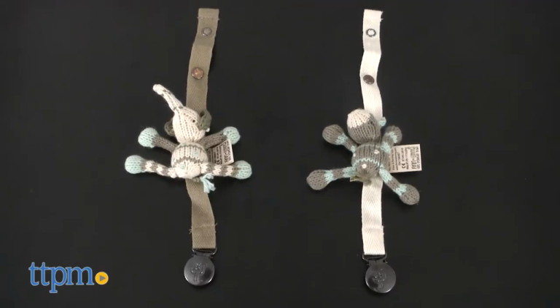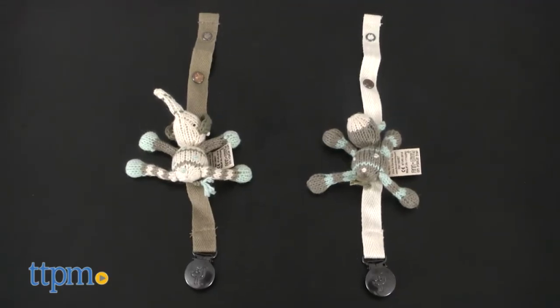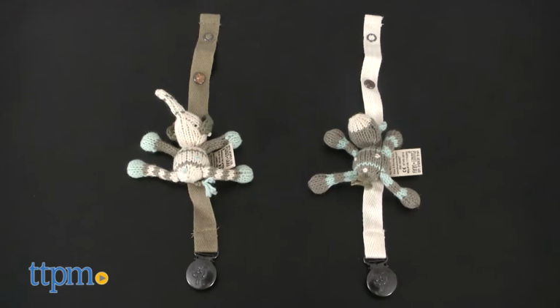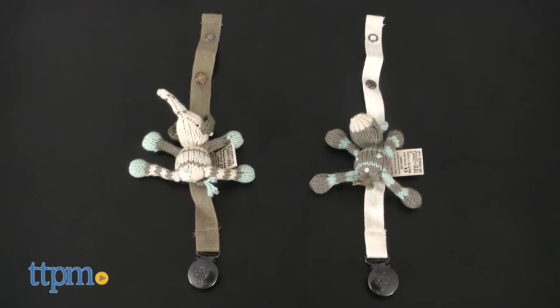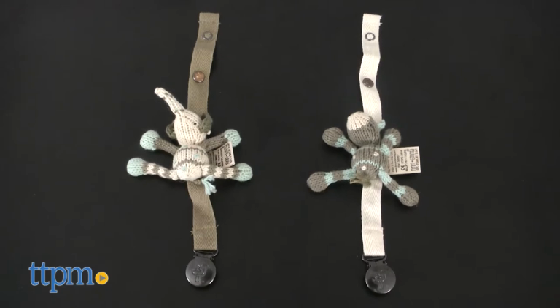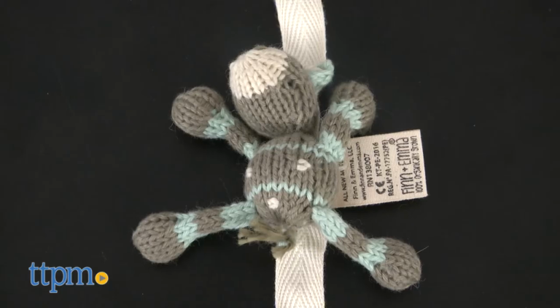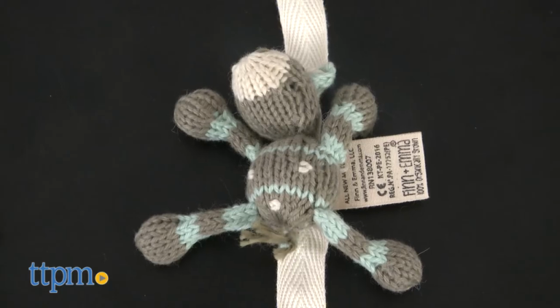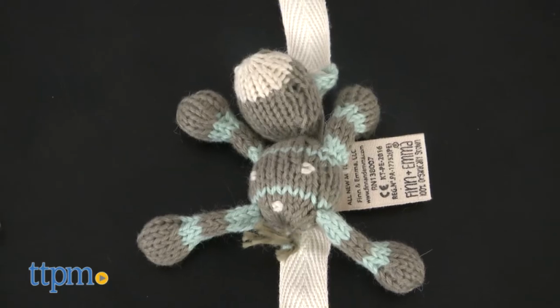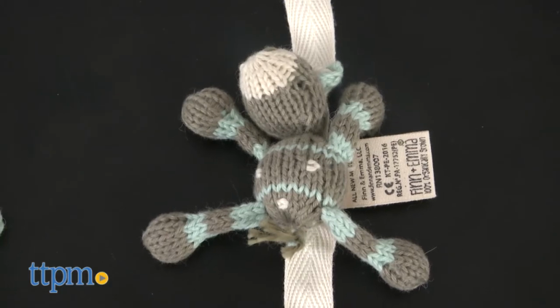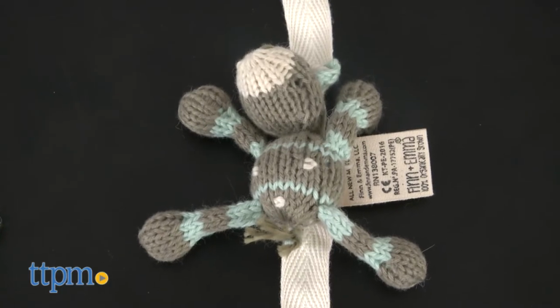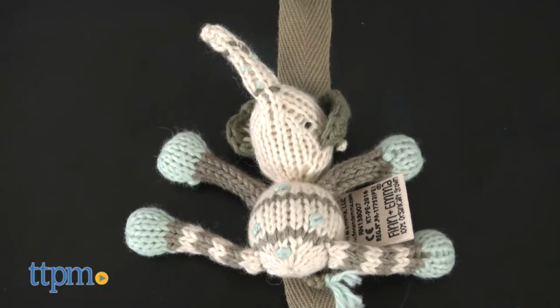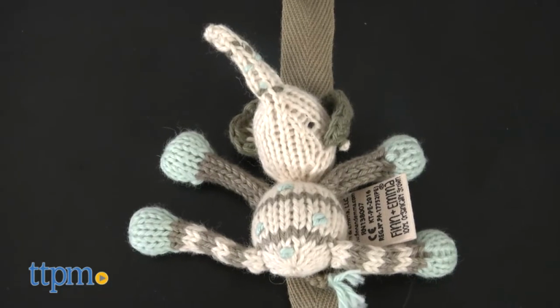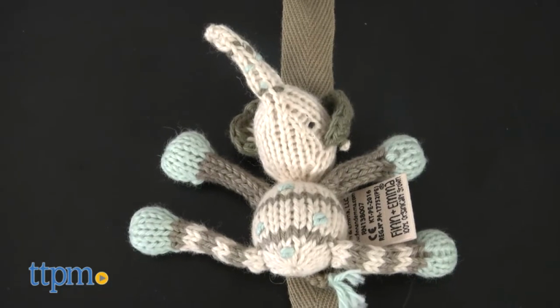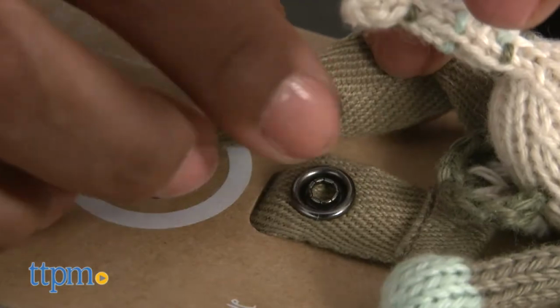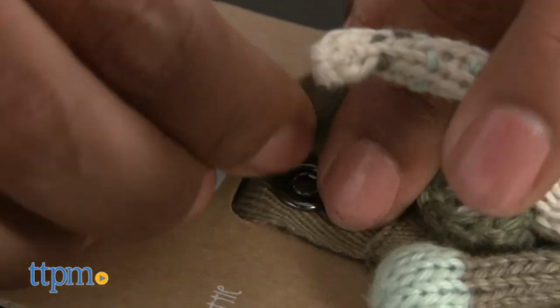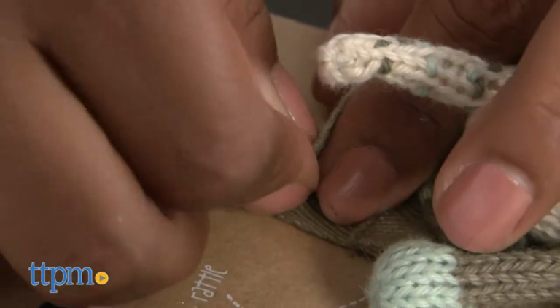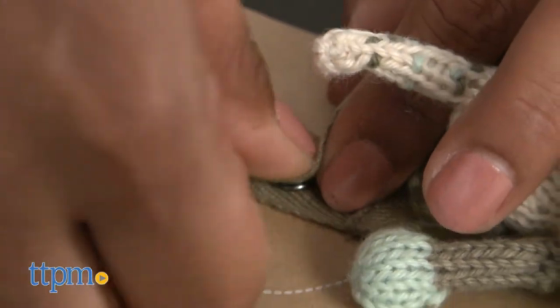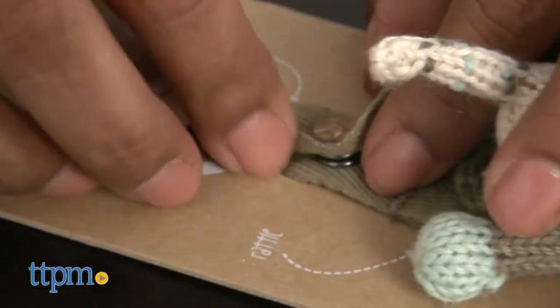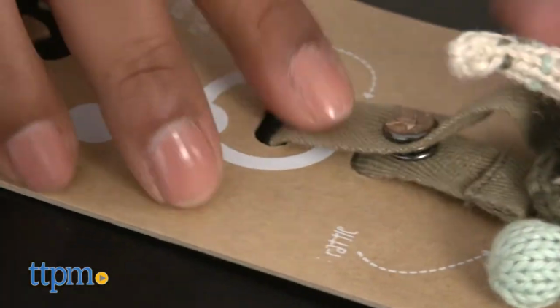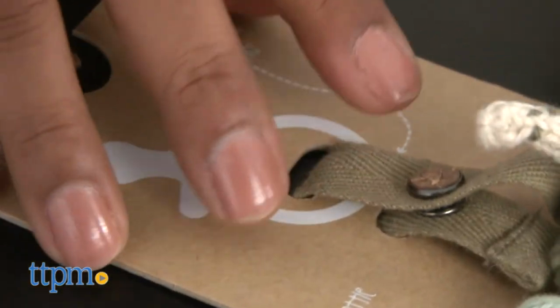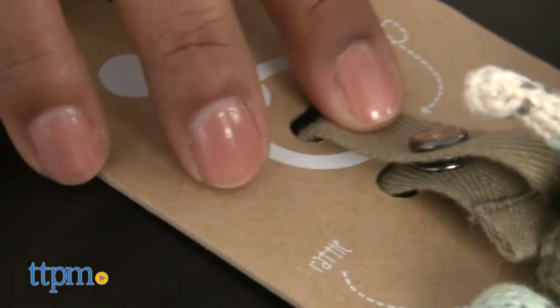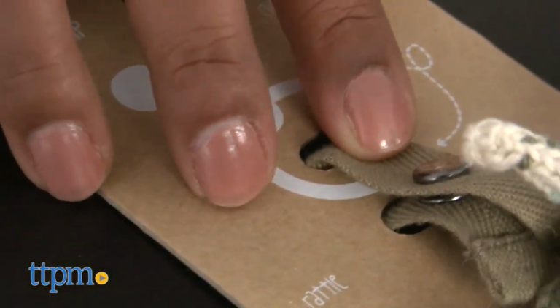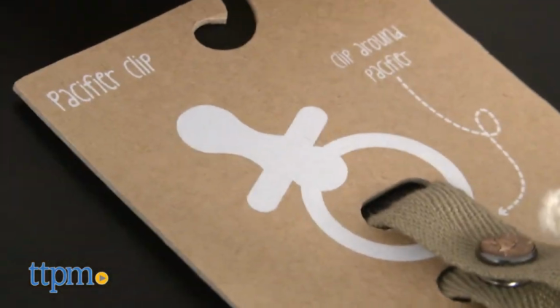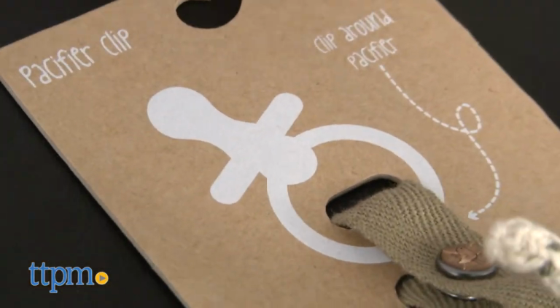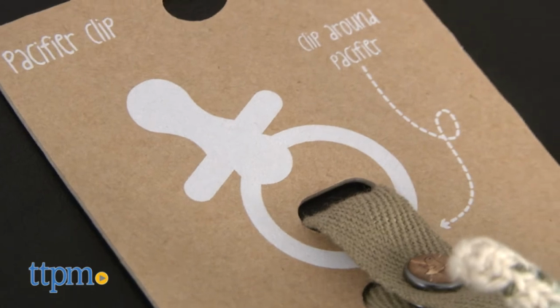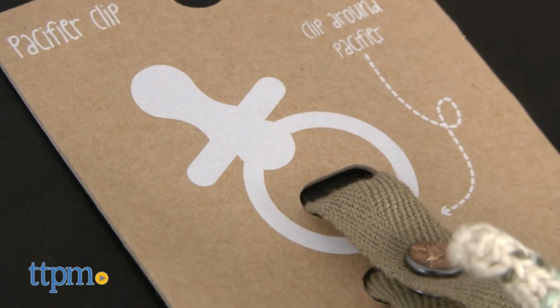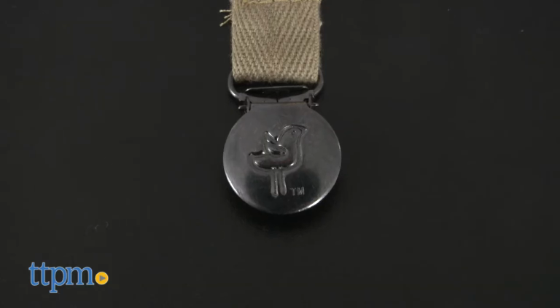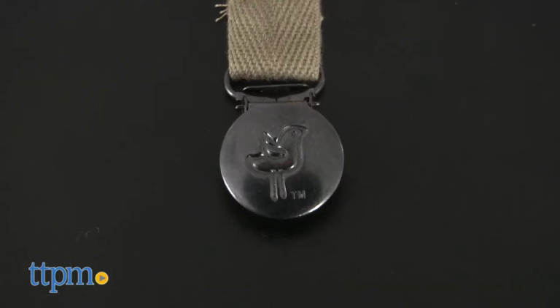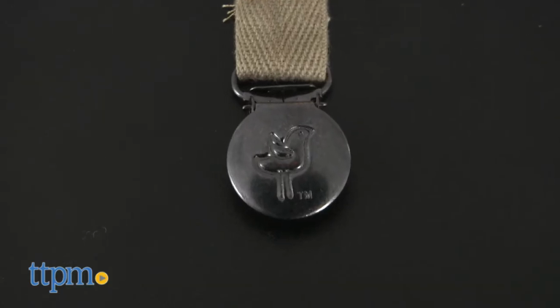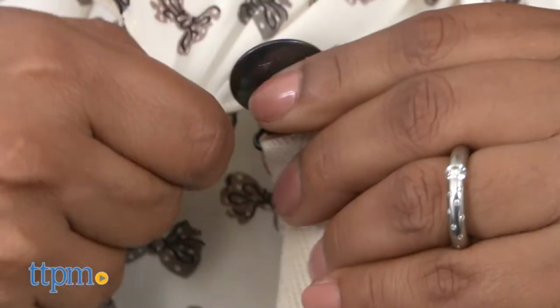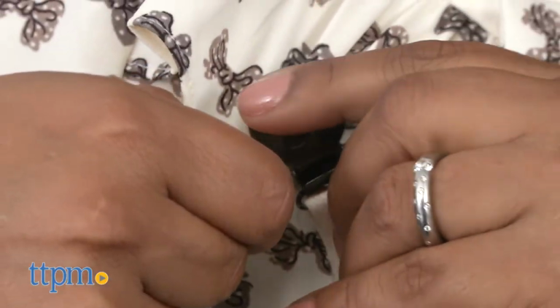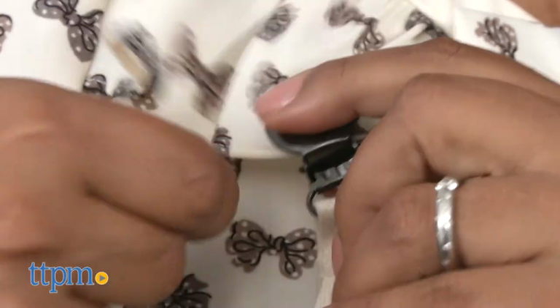Each of these are sold separately. These fabric soft clips feature a giraffe and elephant on each. One end of the pacifier clip has snaps to attach a pacifier, while the other end has a stainless steel and nickel free clip to attach onto baby's clothing or the parent.